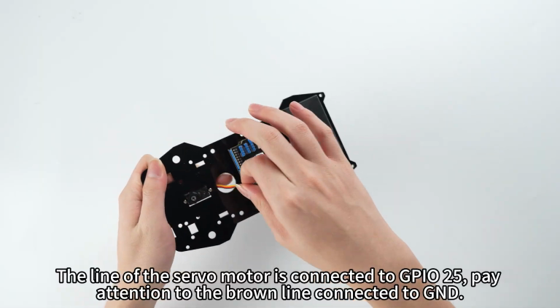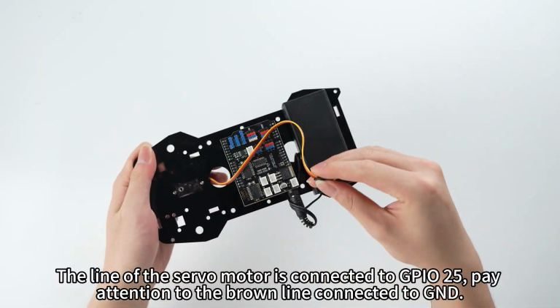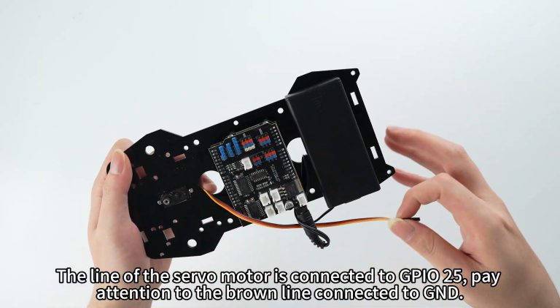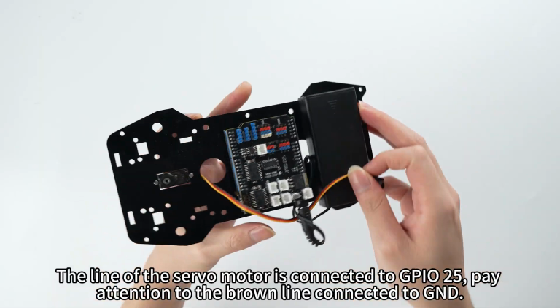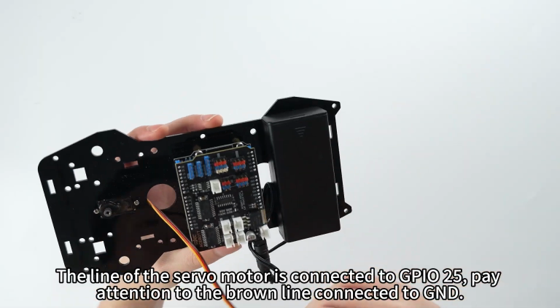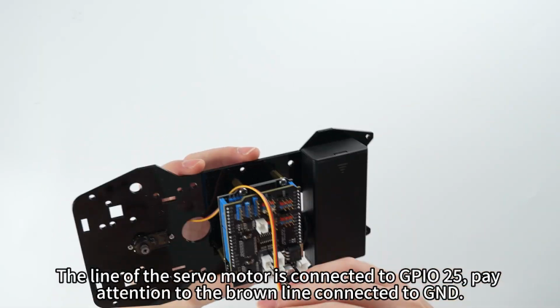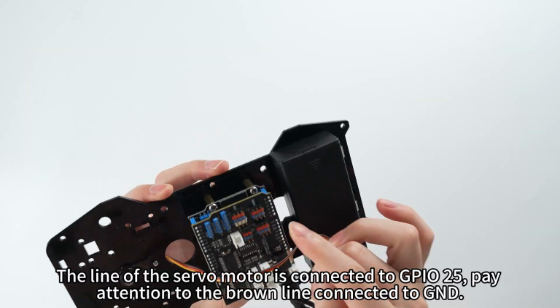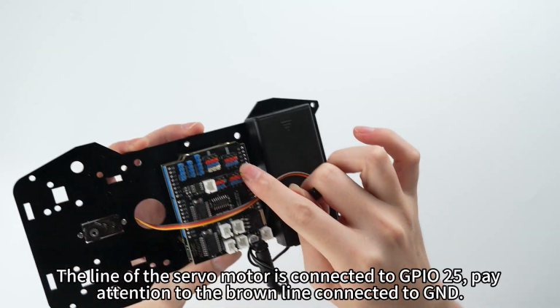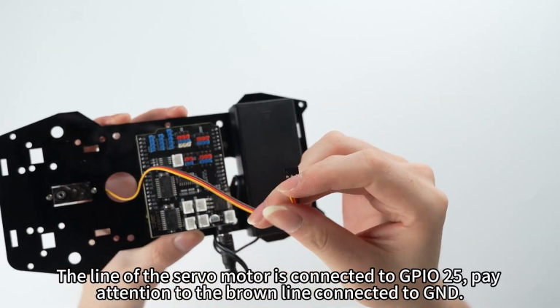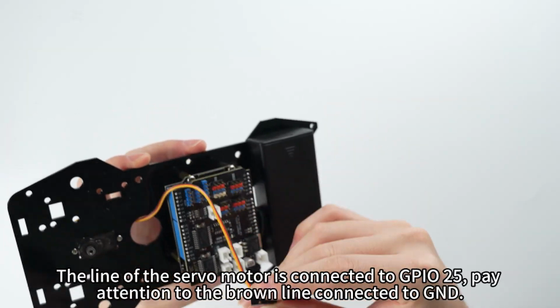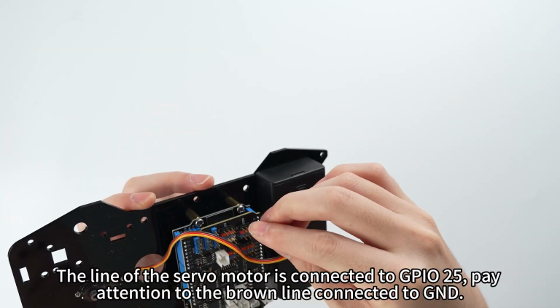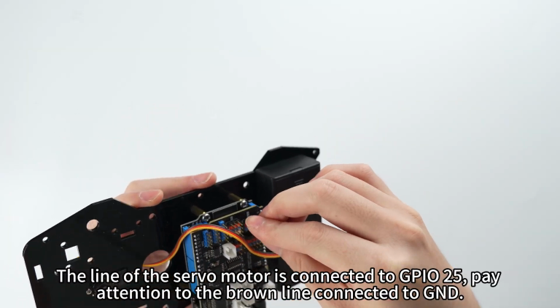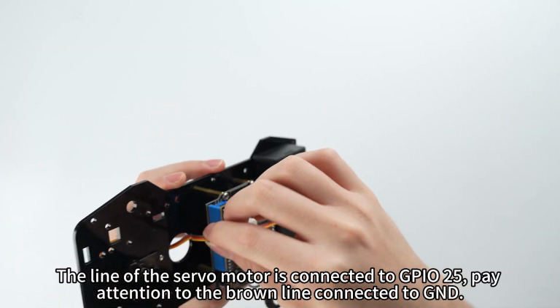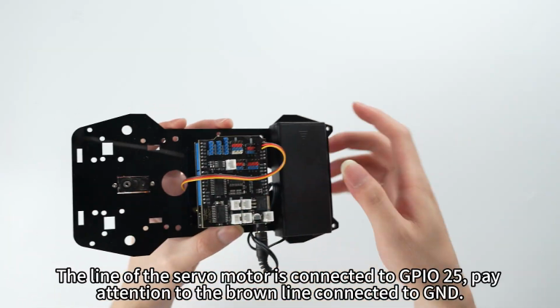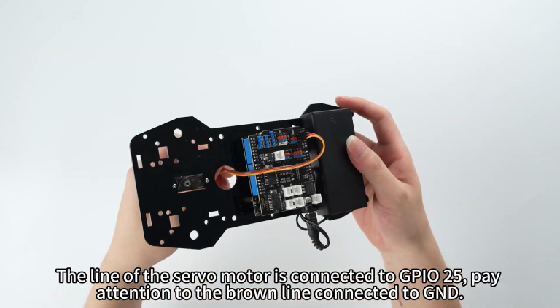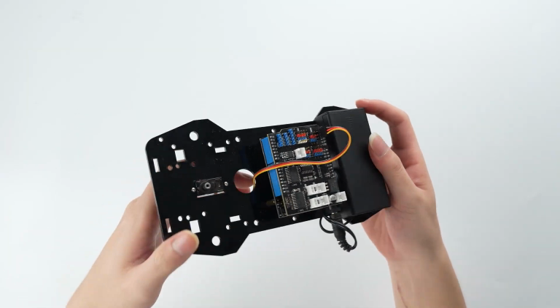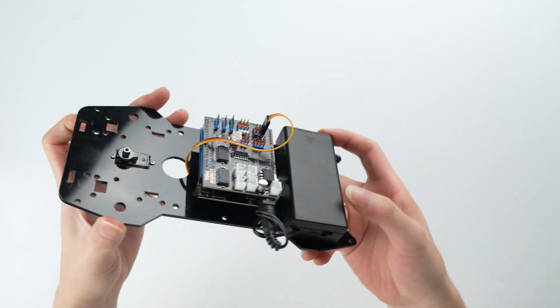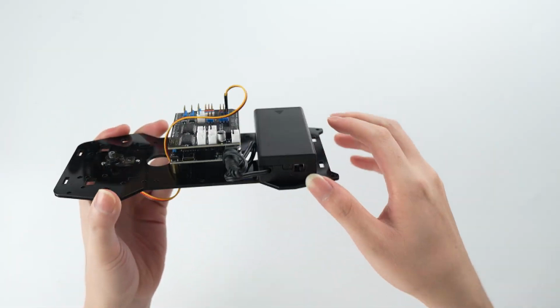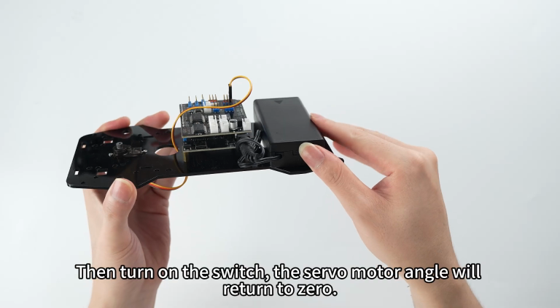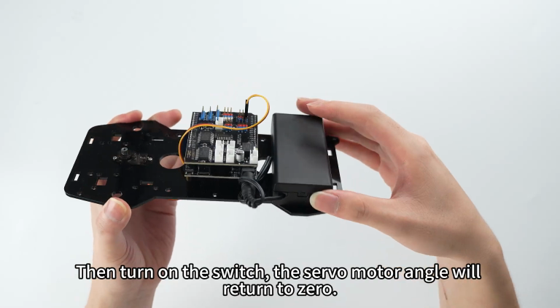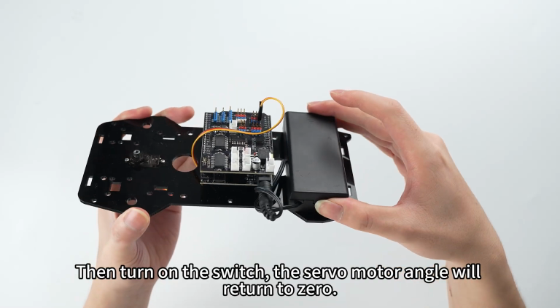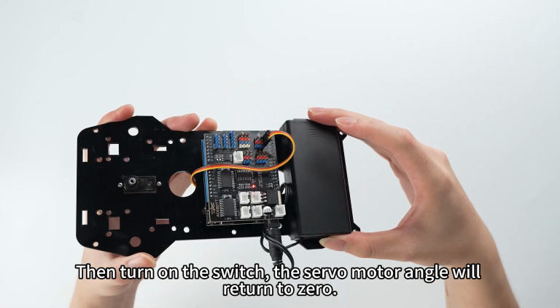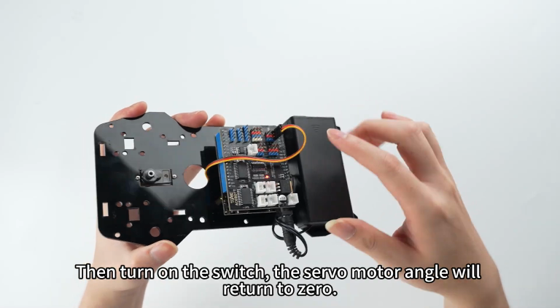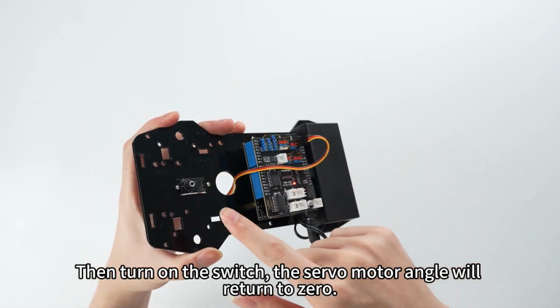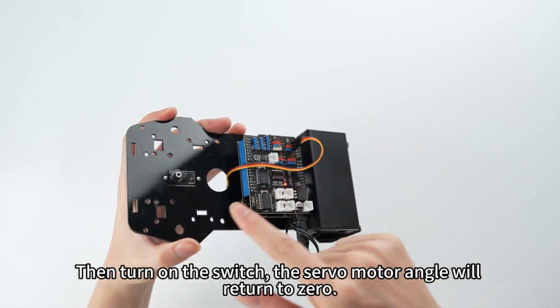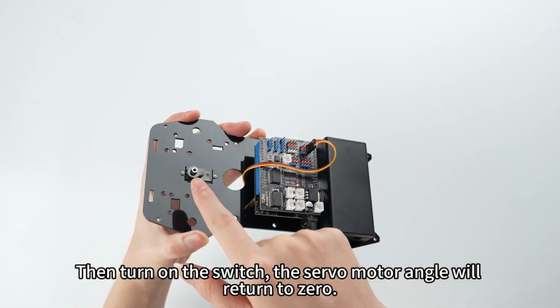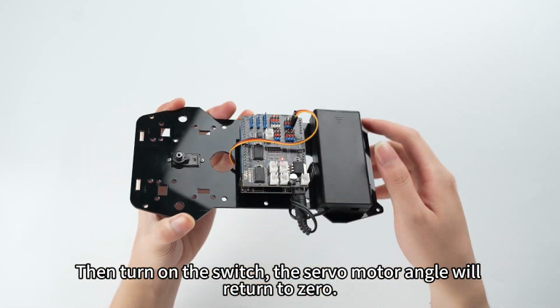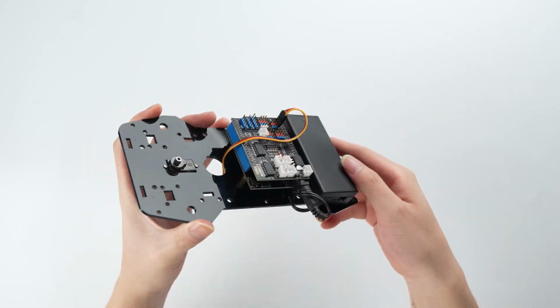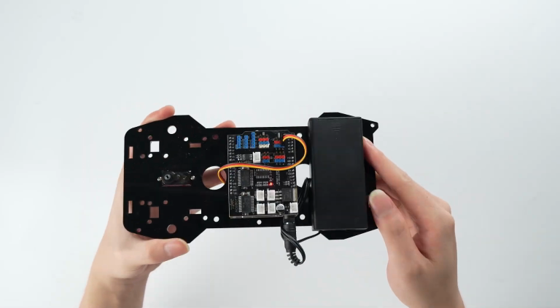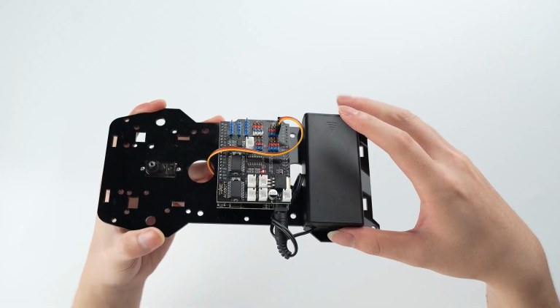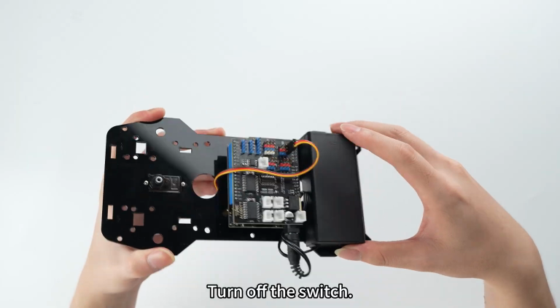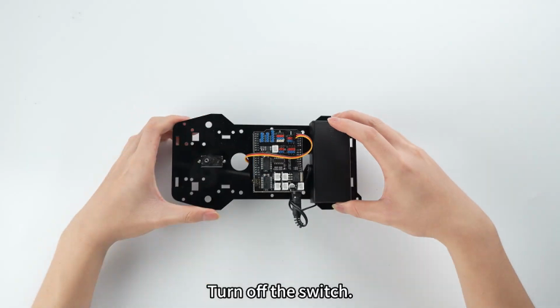The line of the servo motor is connected to GPIO25. Pay attention to the brown line connected to GND. Then turn on the switch — the servo motor angle will return to zero. Turn off the switch.